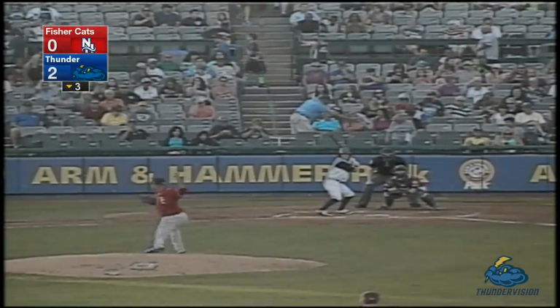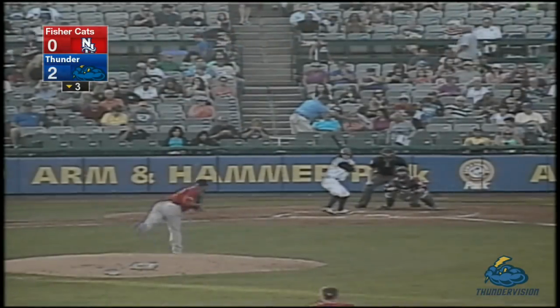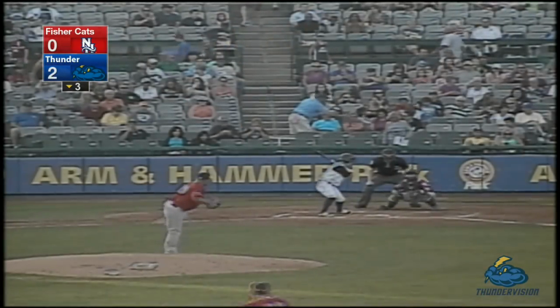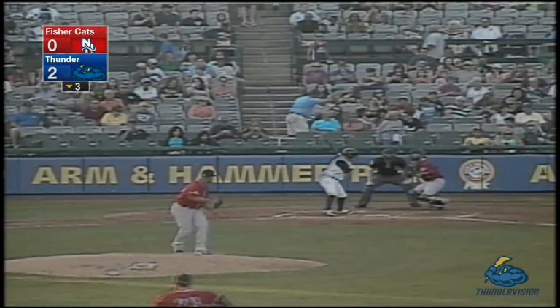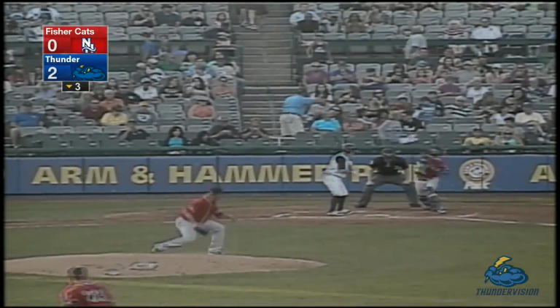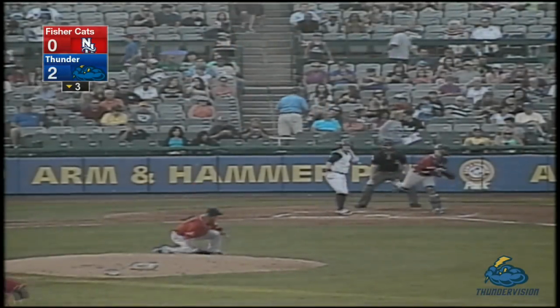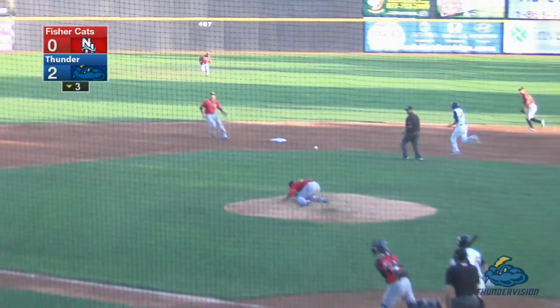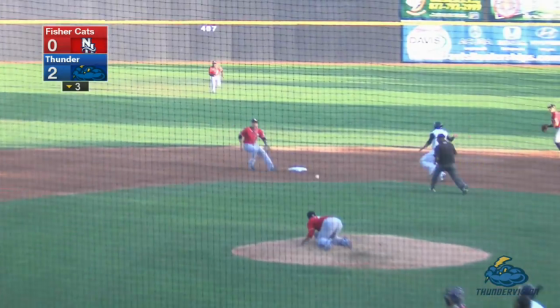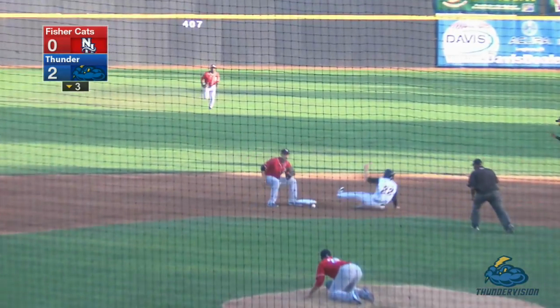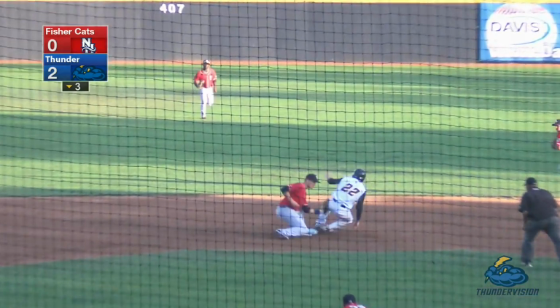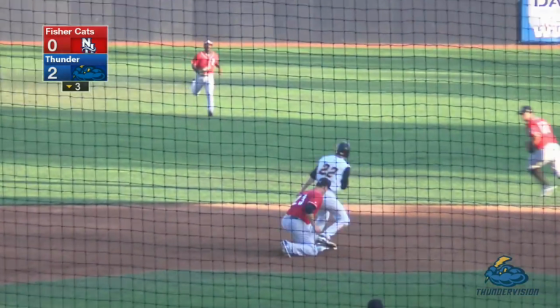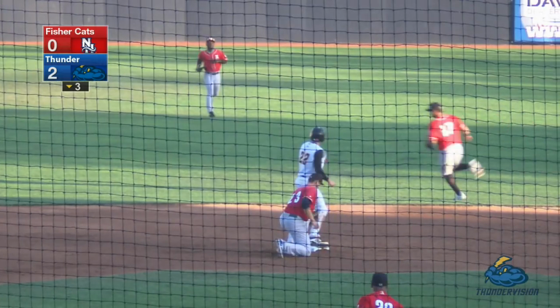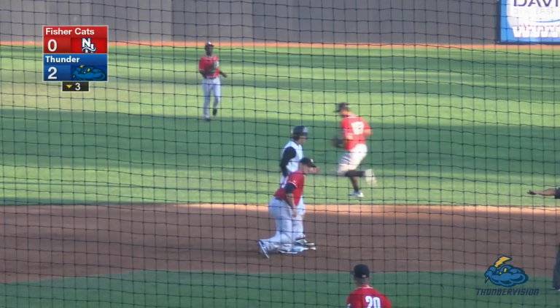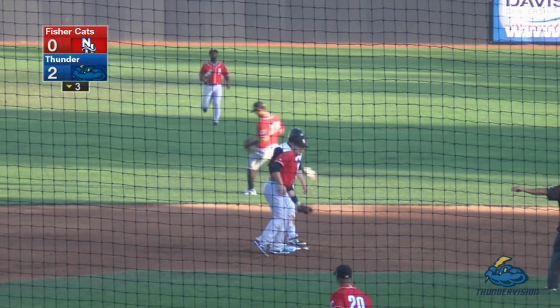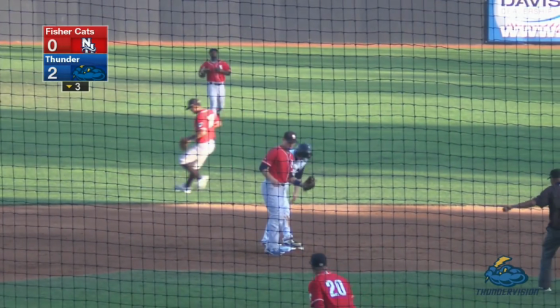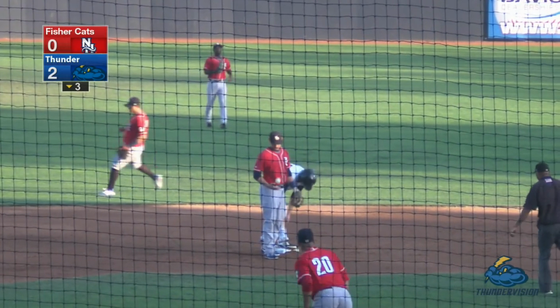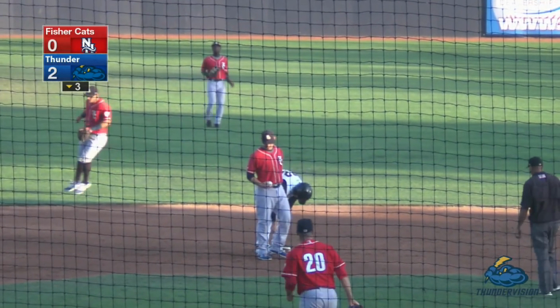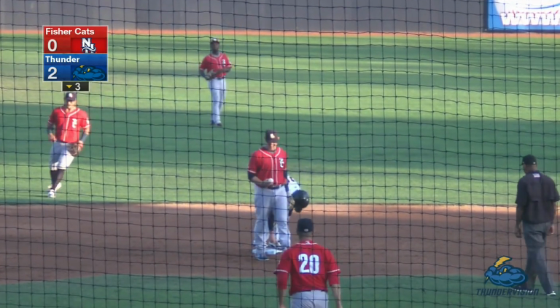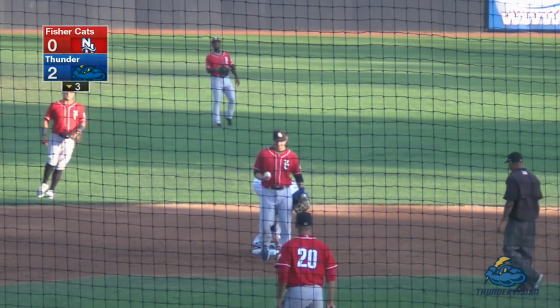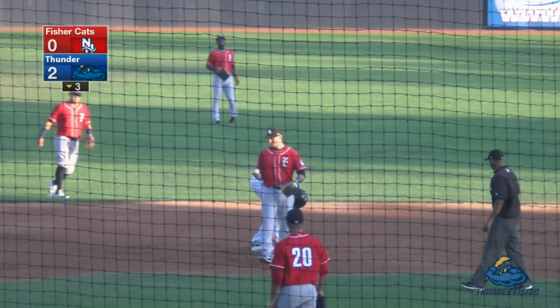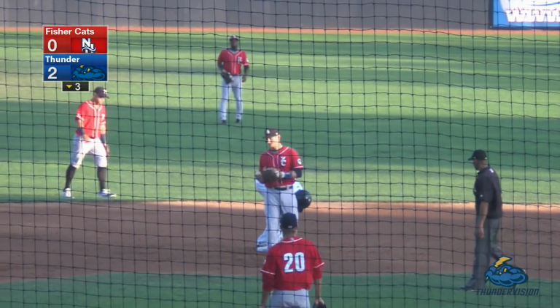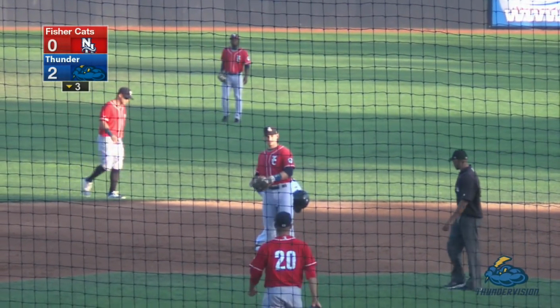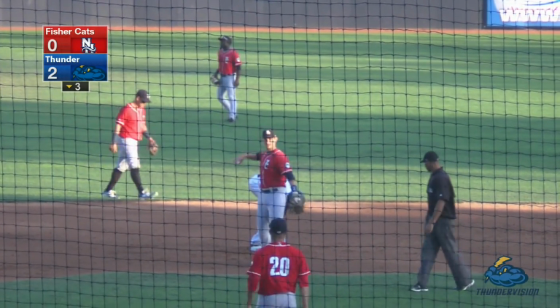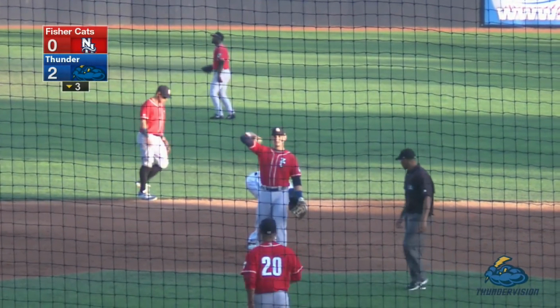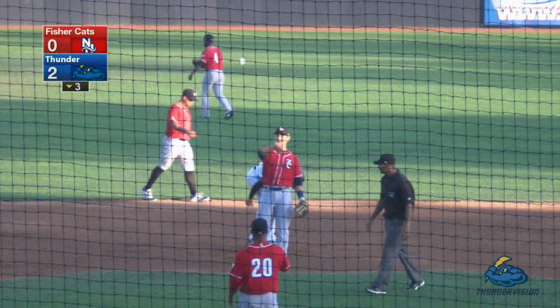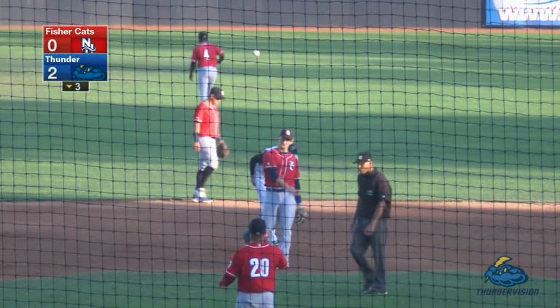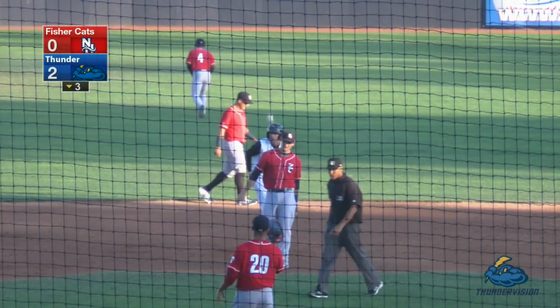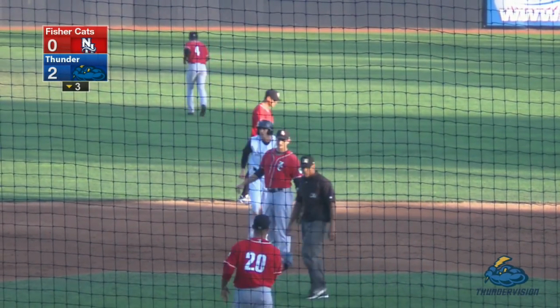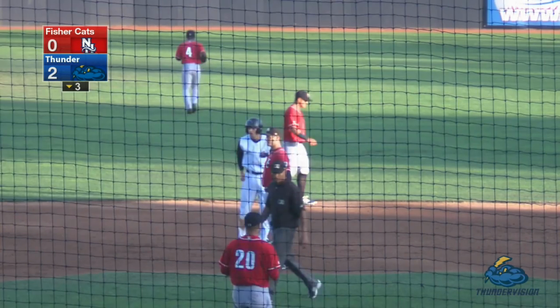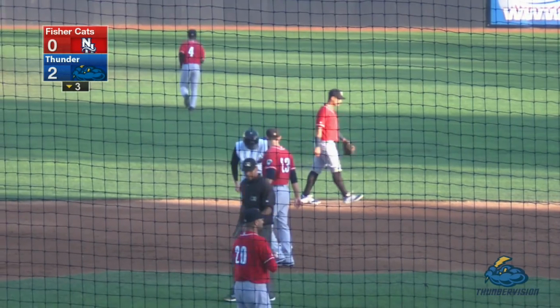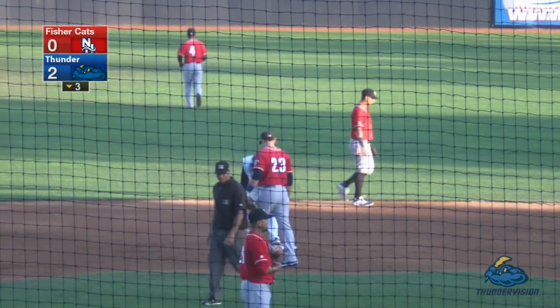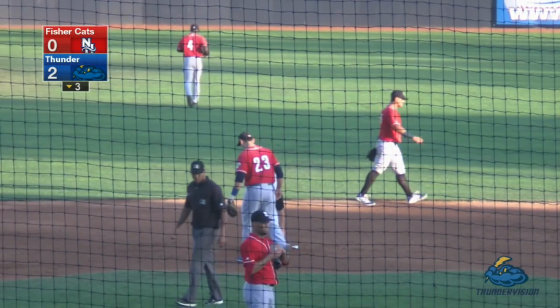There goes the runner. The 1-2 pitch is outside. The throw down to second is not in time. Tyler Wade with an outstanding jump — he's got his second stolen base with the Thunder.